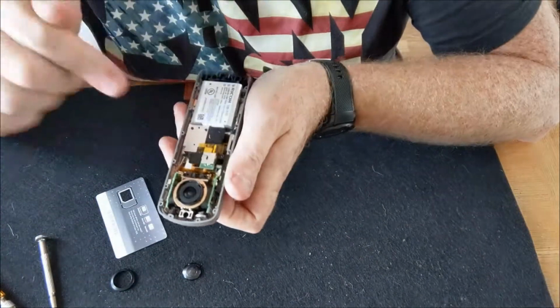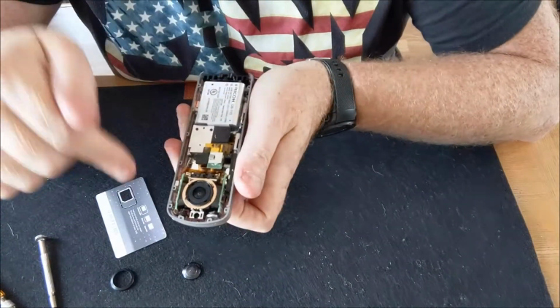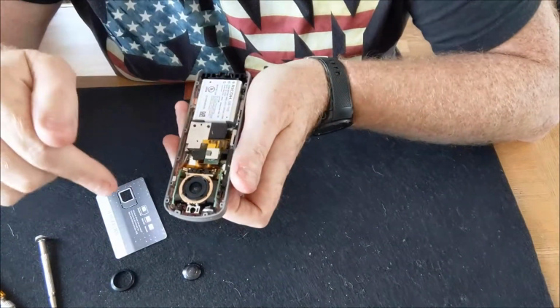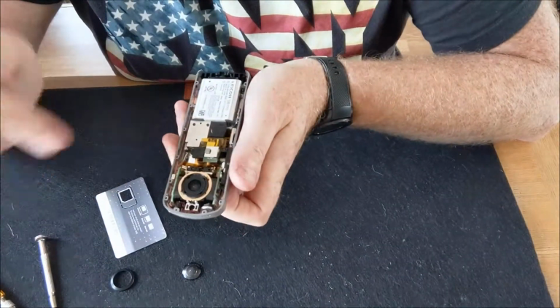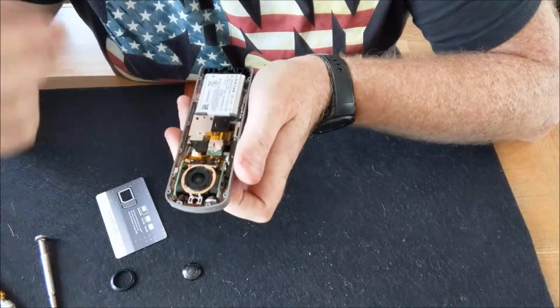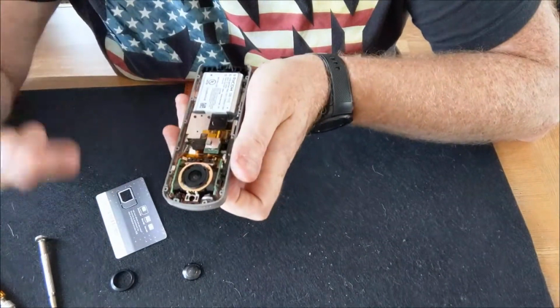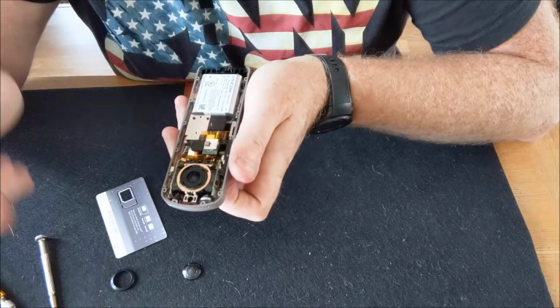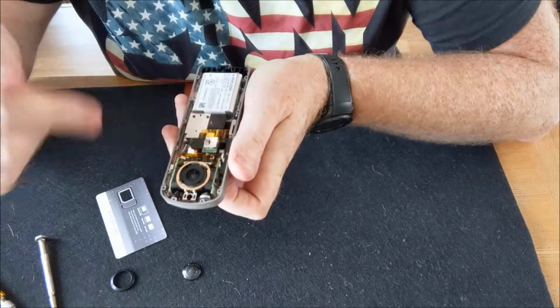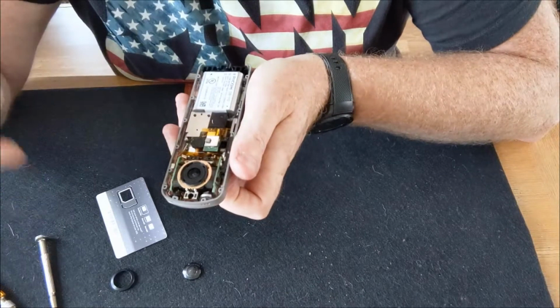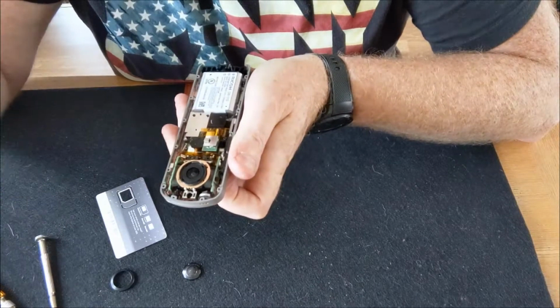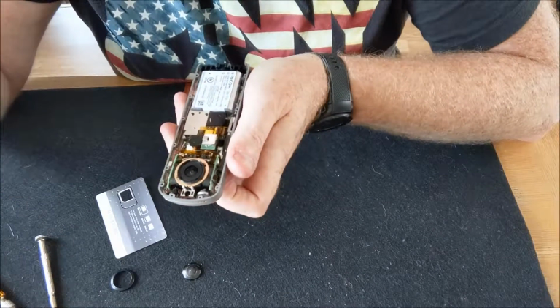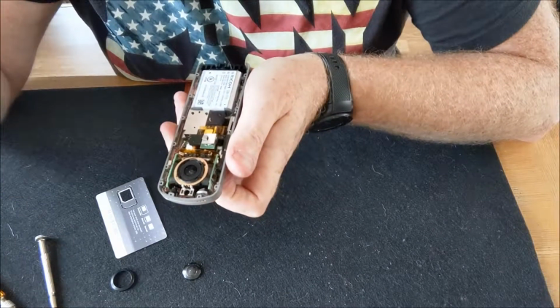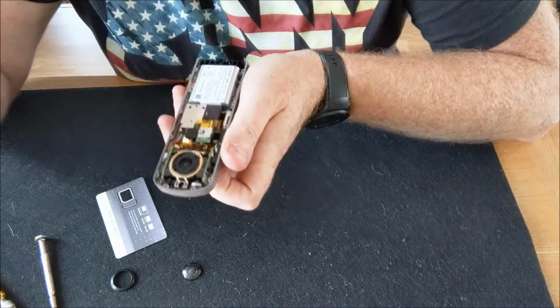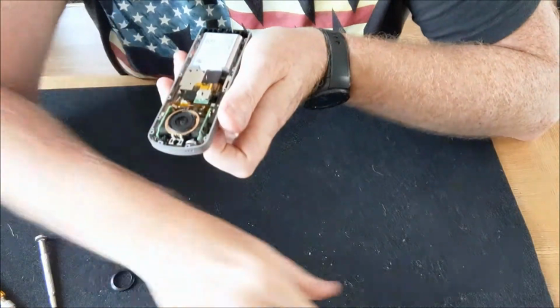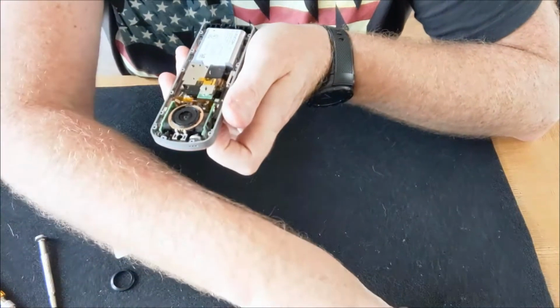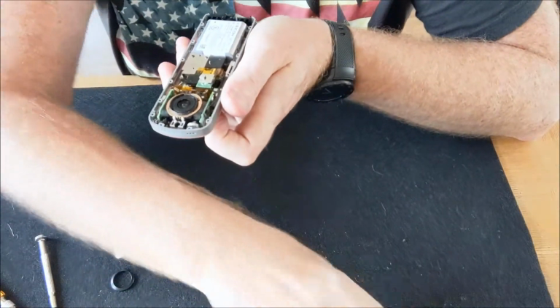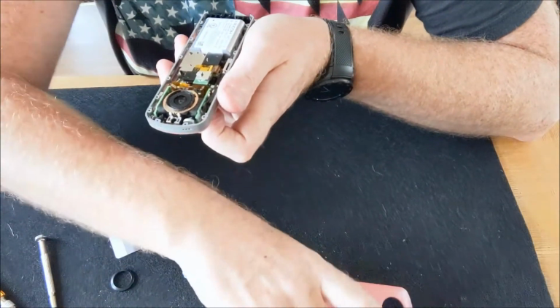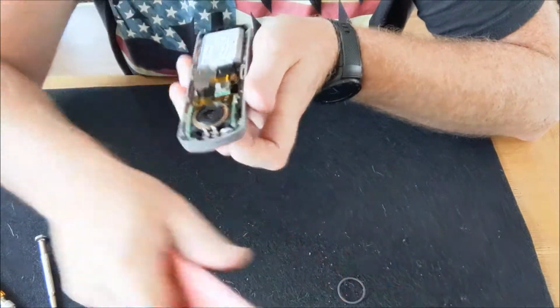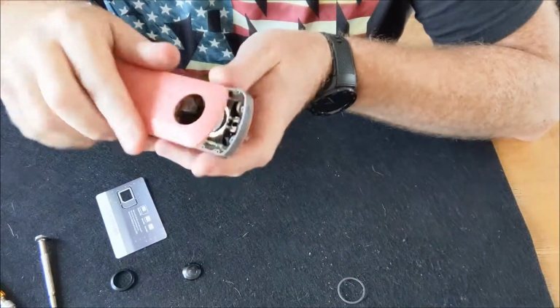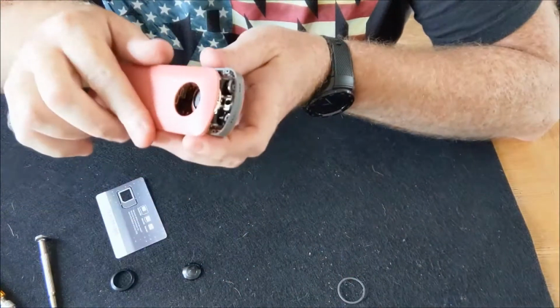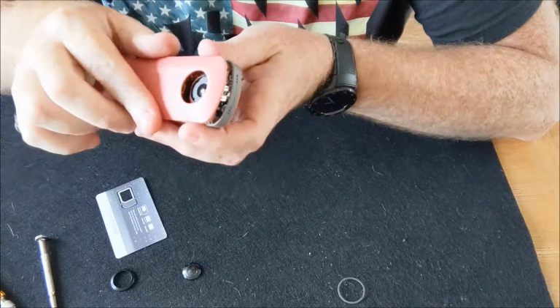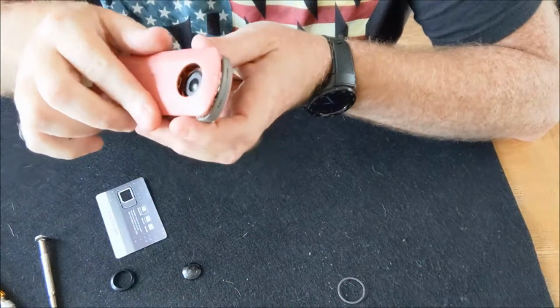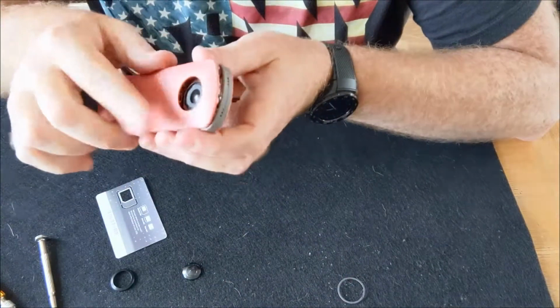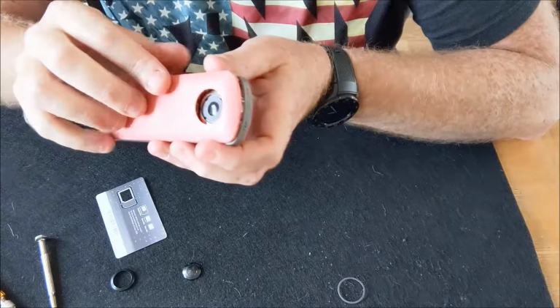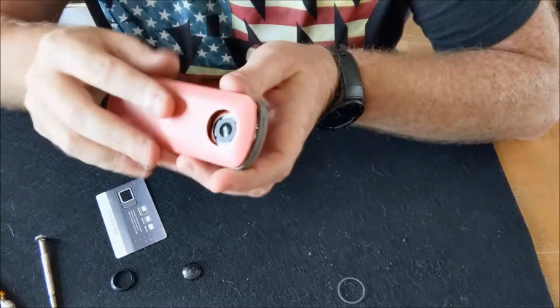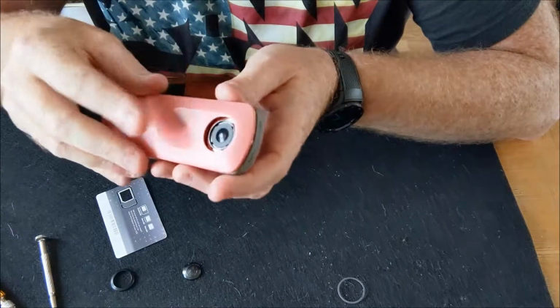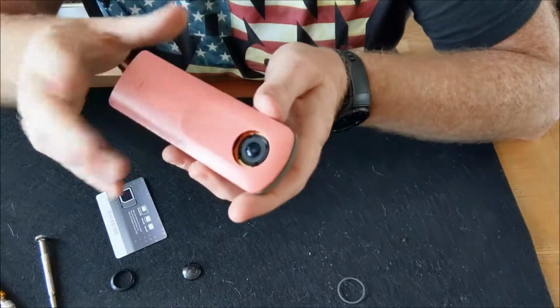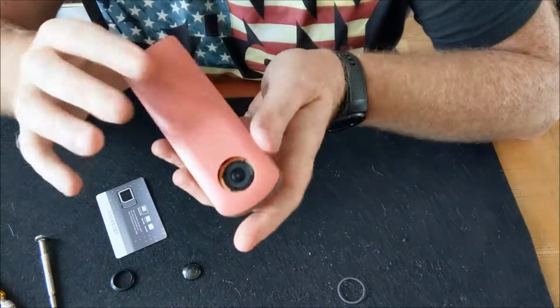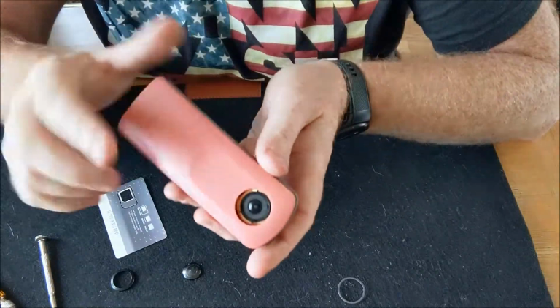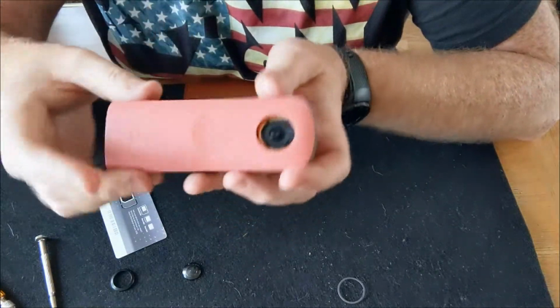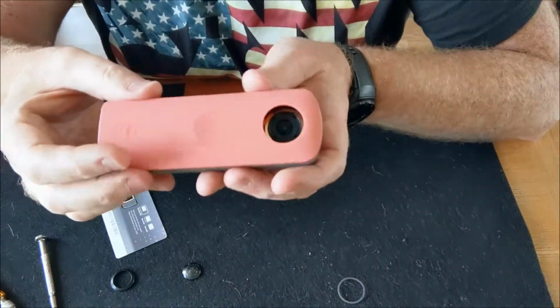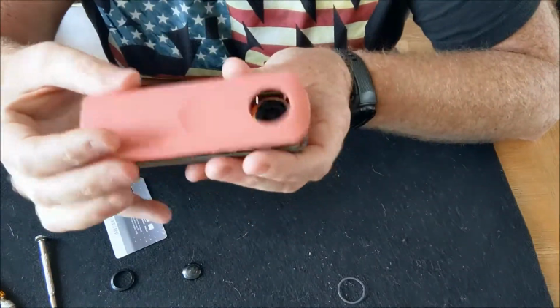To put it back together it is literally the reverse of what I've just done: case back on, push, four screws in.